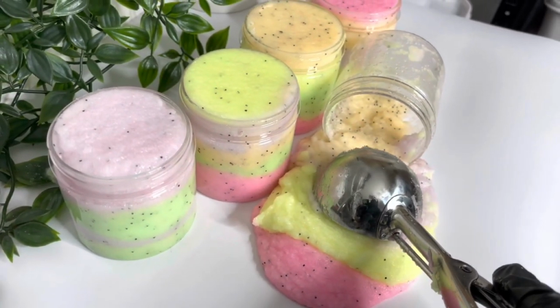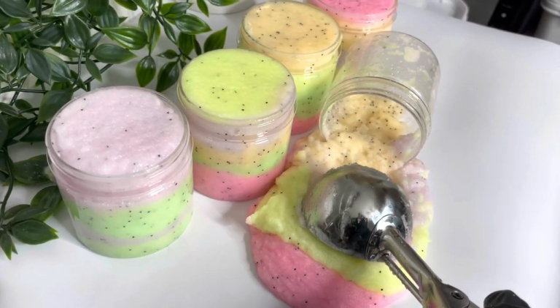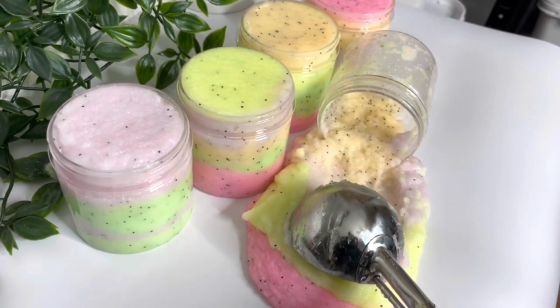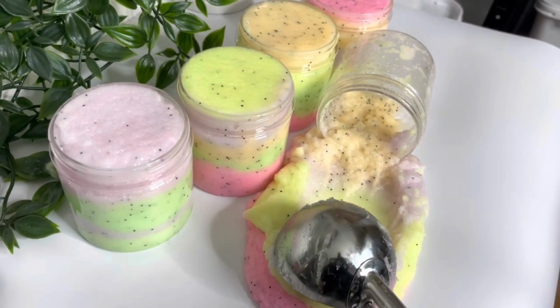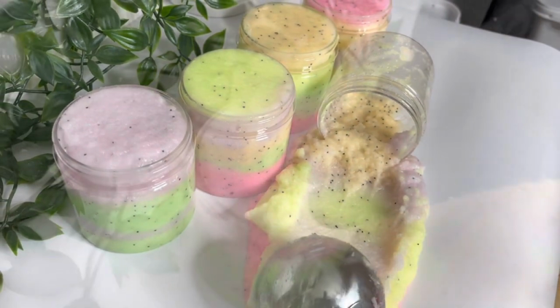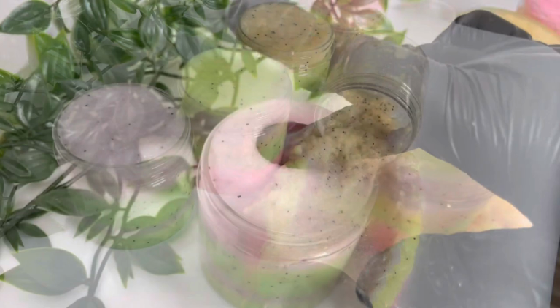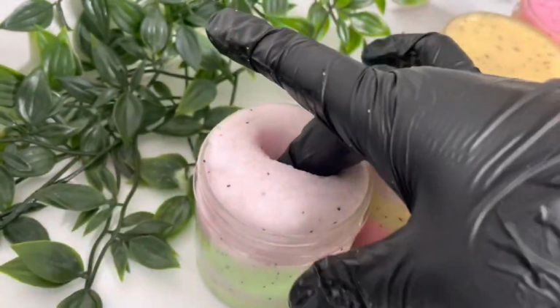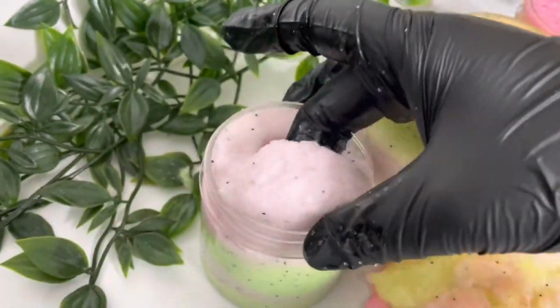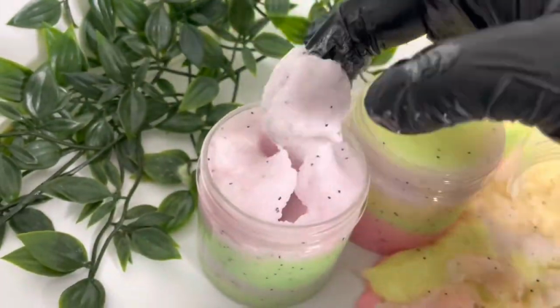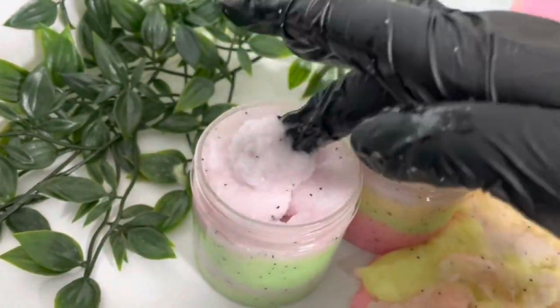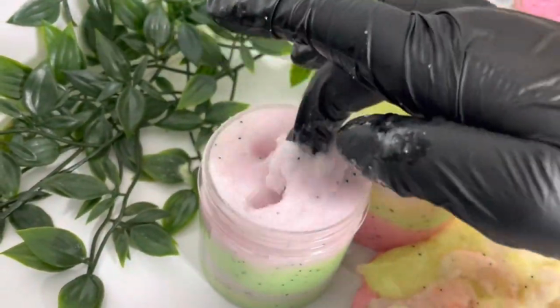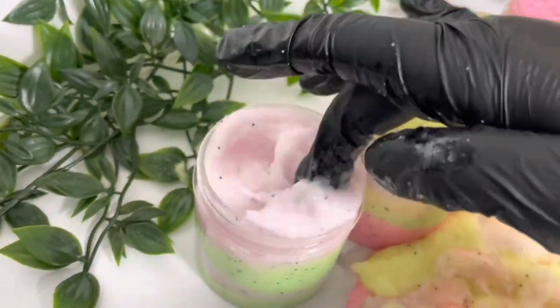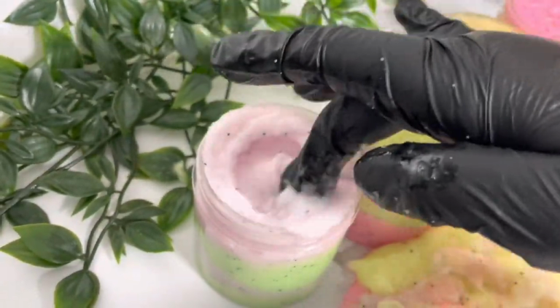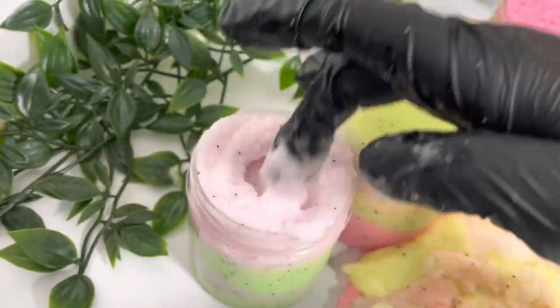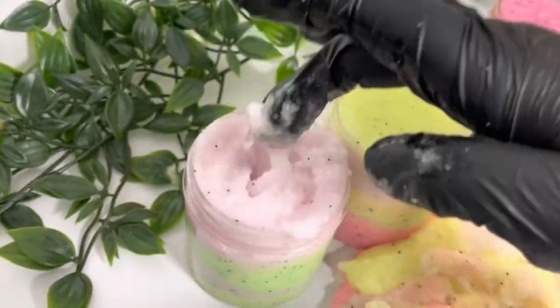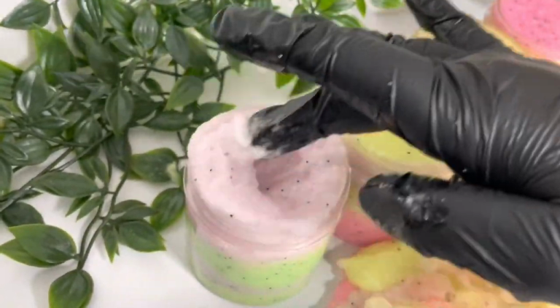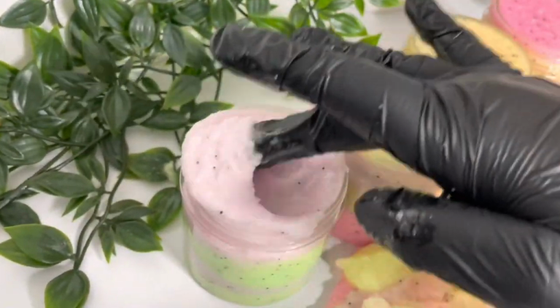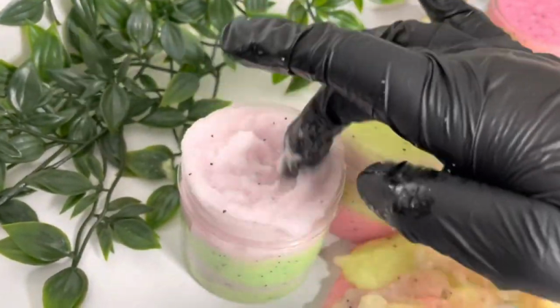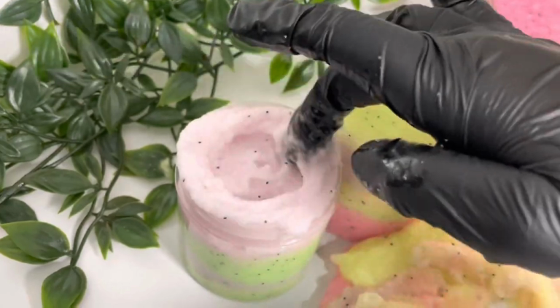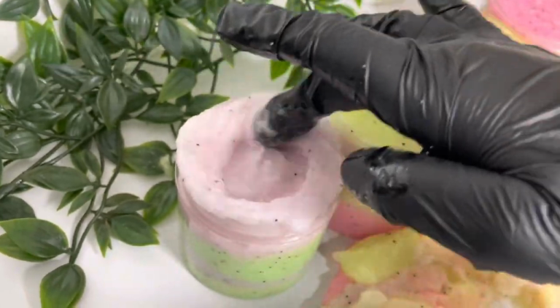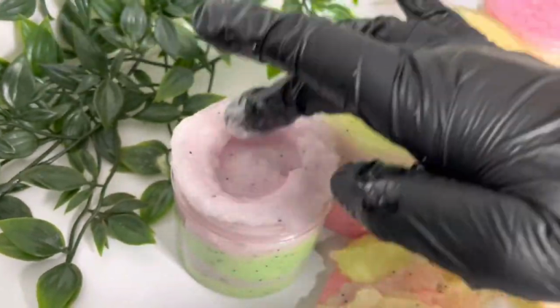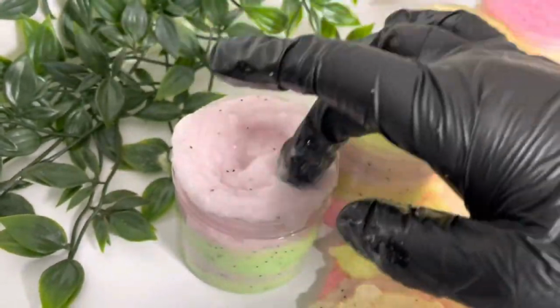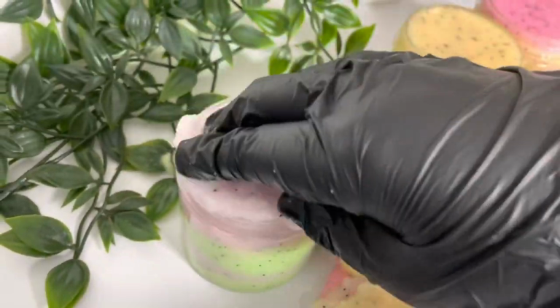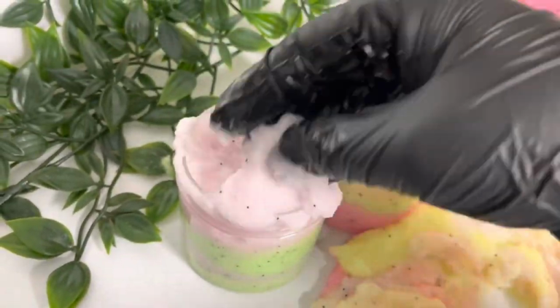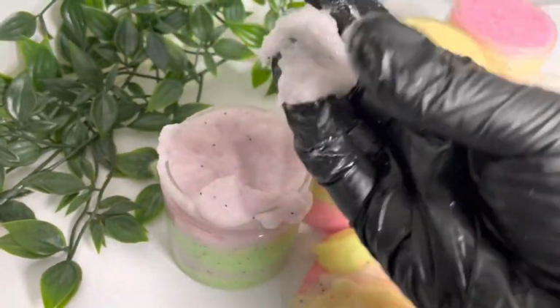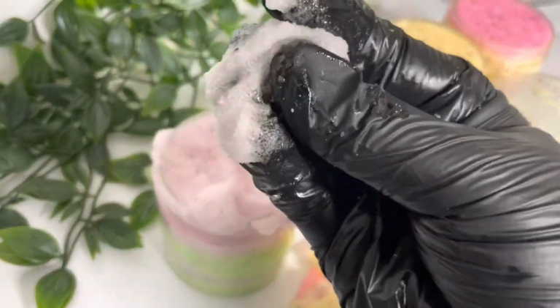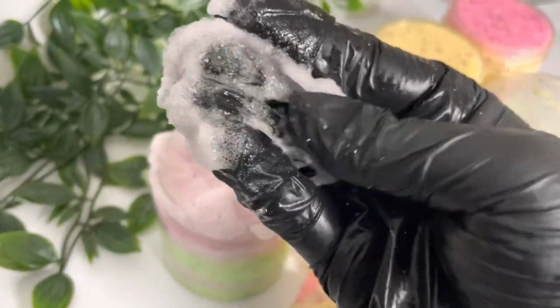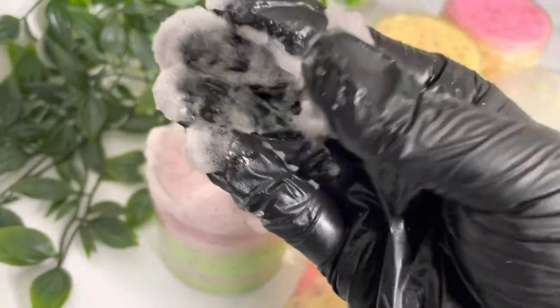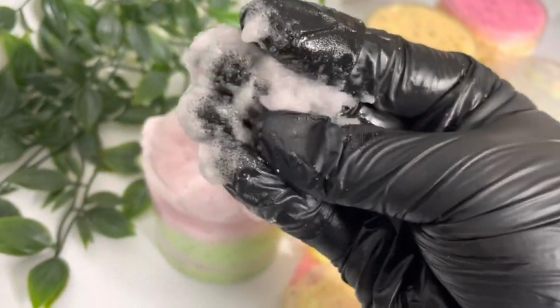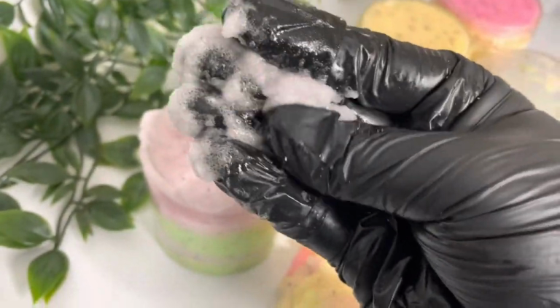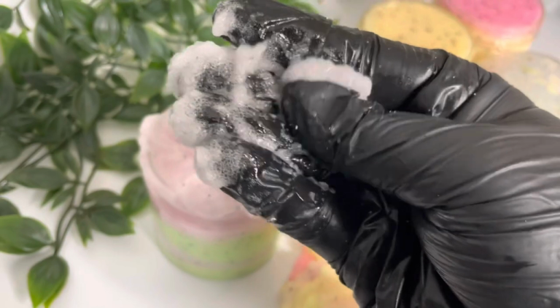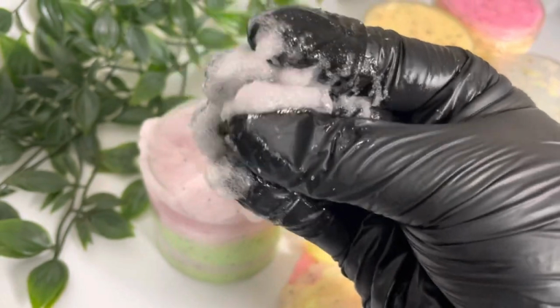As I mentioned earlier, the neon pigments are approved for use in the UK in wash-off products like this, but I don't think they are in the US. So if you're in the US, you may want to be using mica instead.